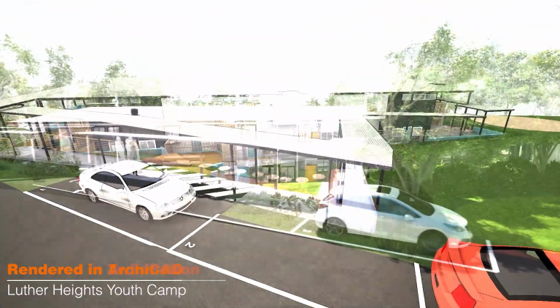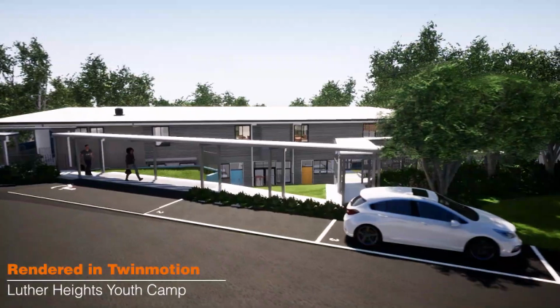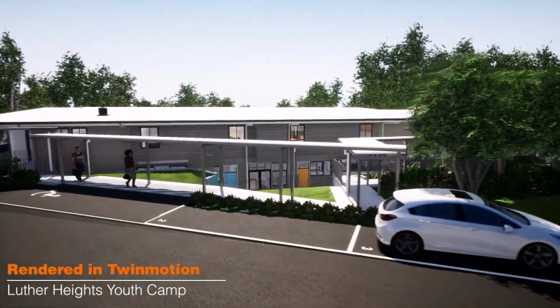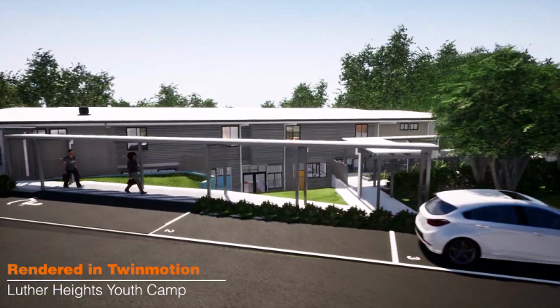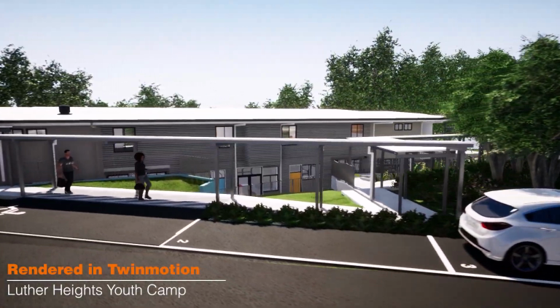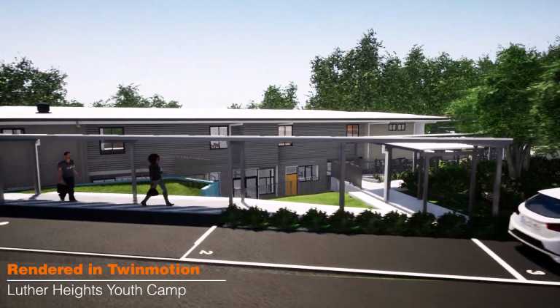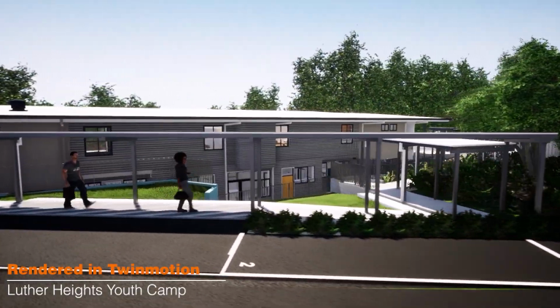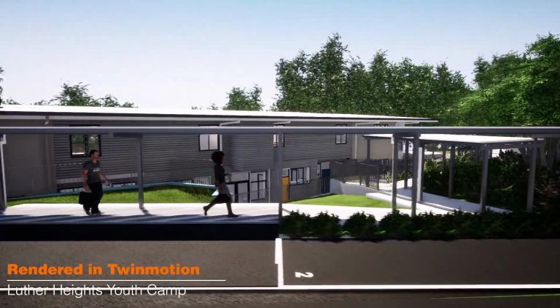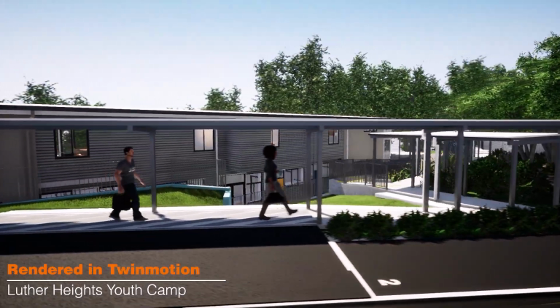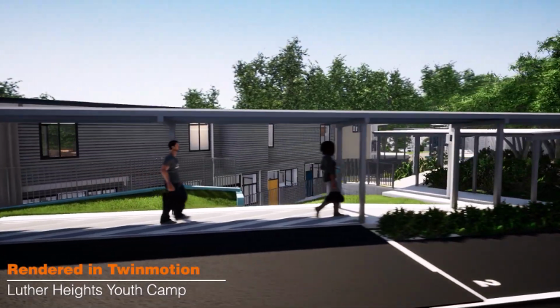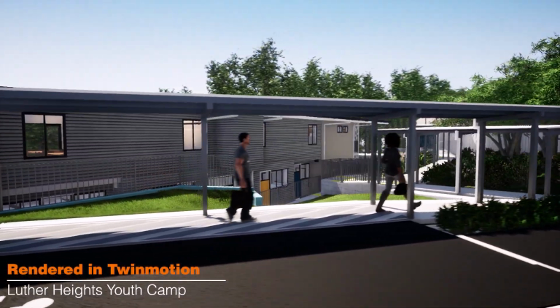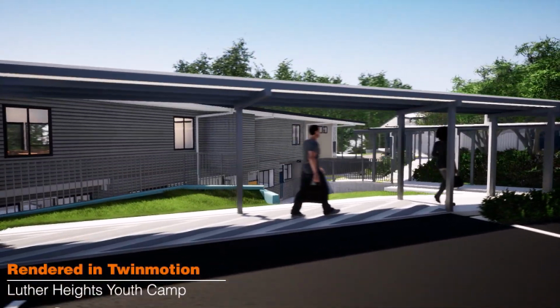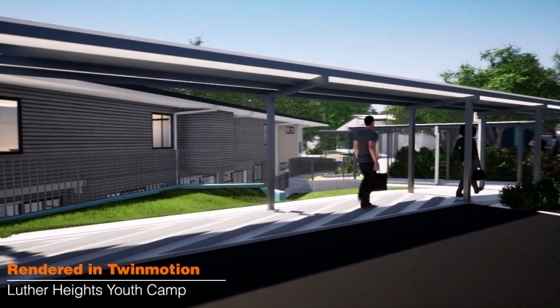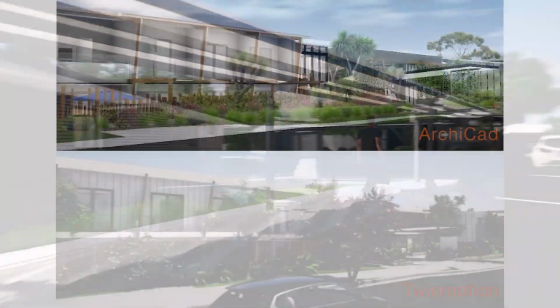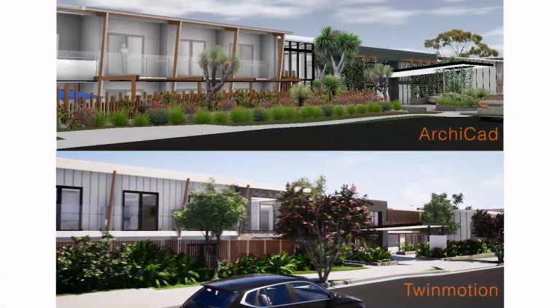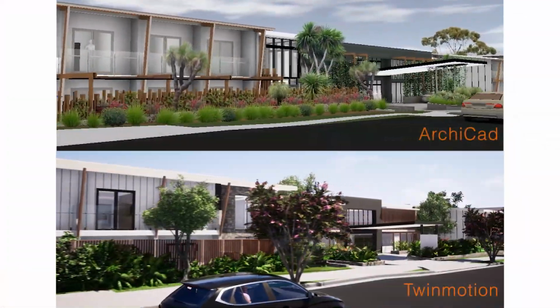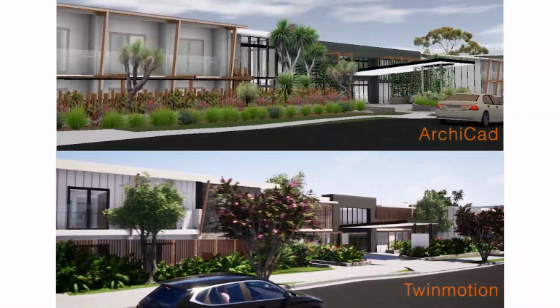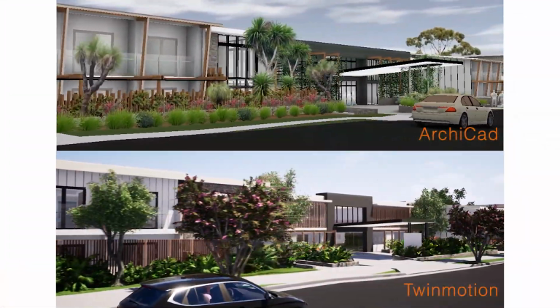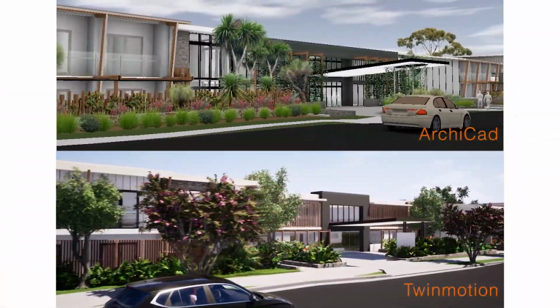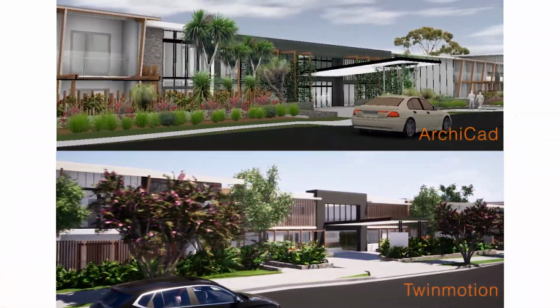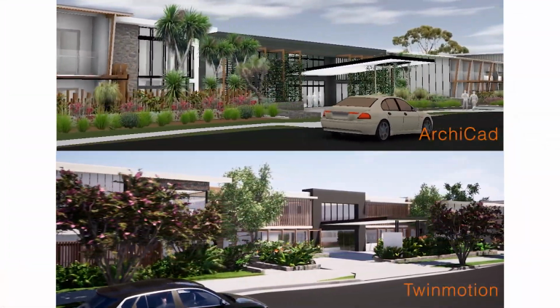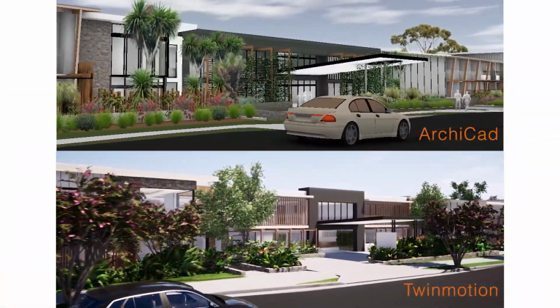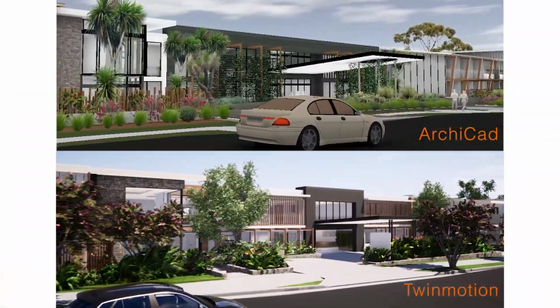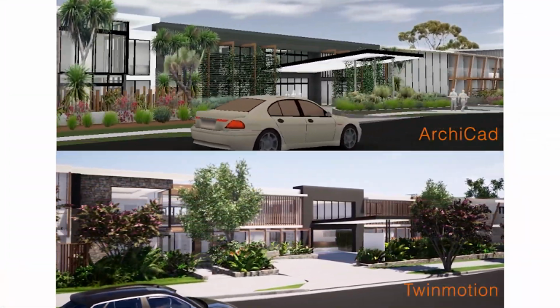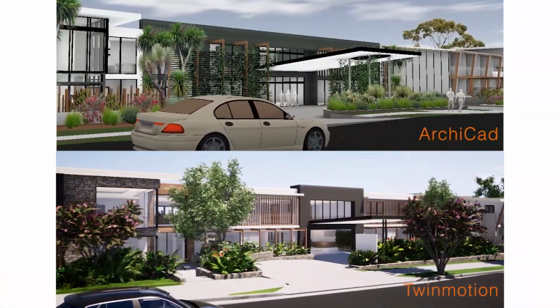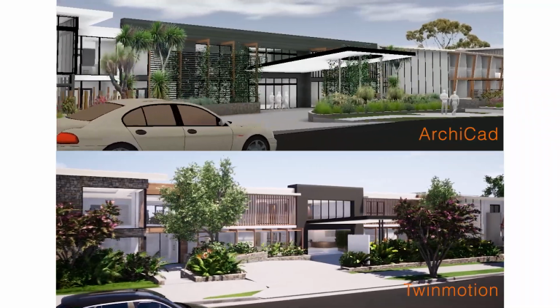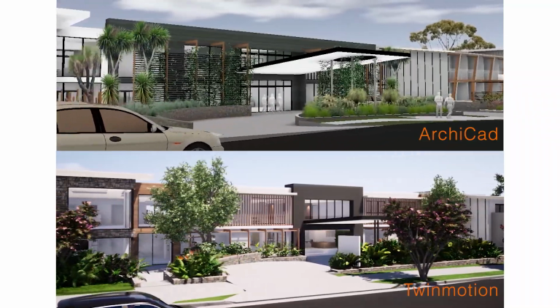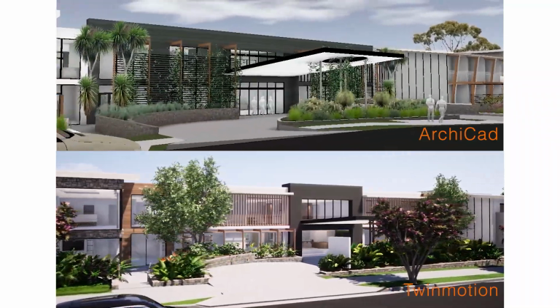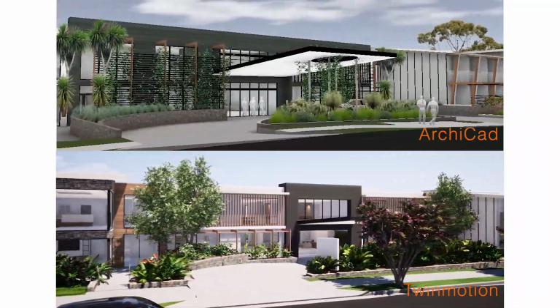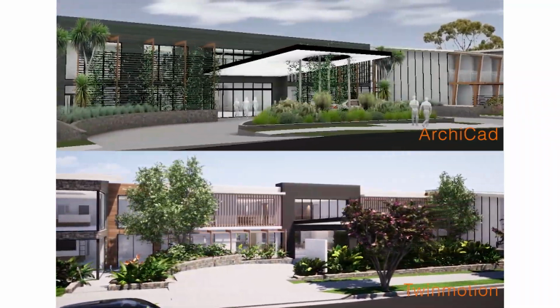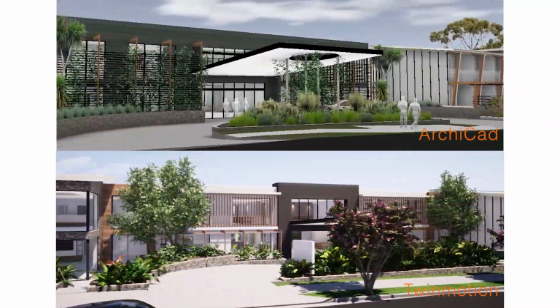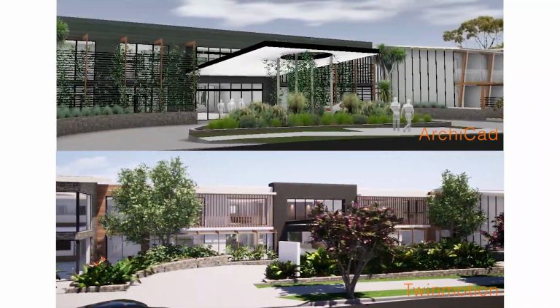Our shift really came when we began trialing various methods to get an even better visual output for our clients. We really stuck with Twinmotion due to its cross-platform integration with ArchiCAD as well as its functionality to produce fly-throughs and explore in virtual reality.